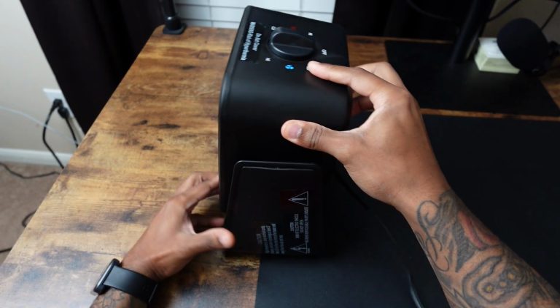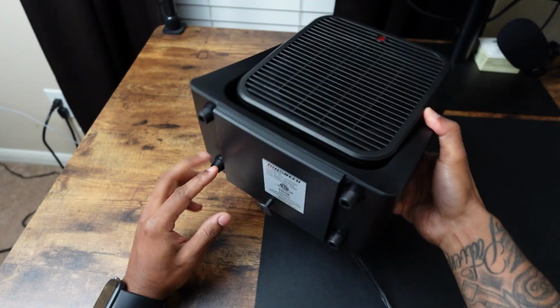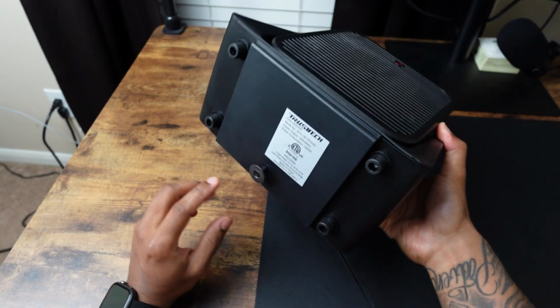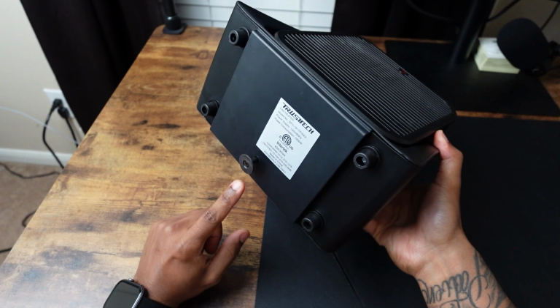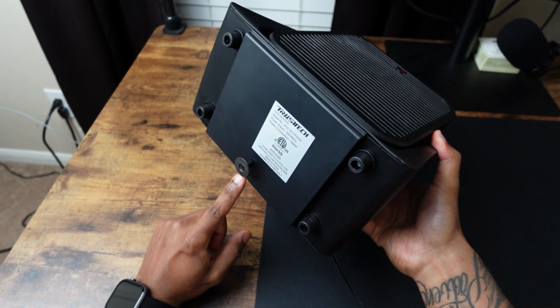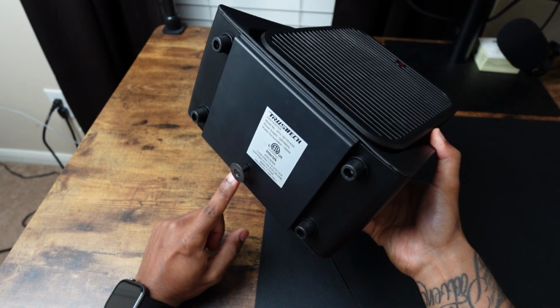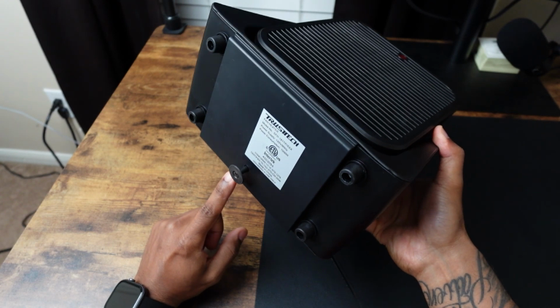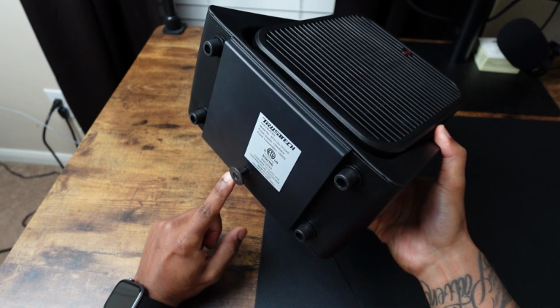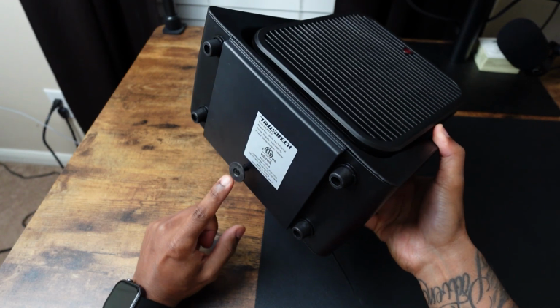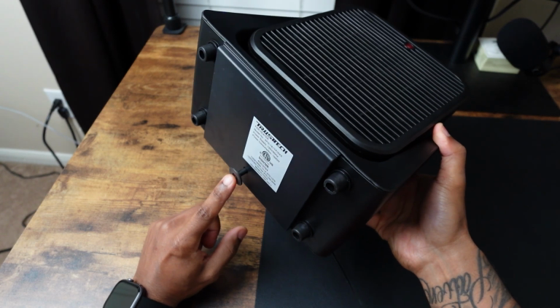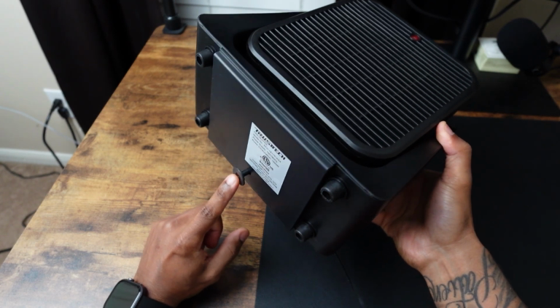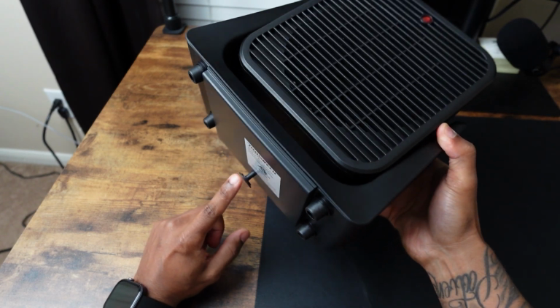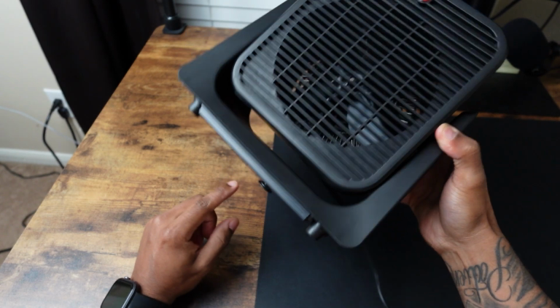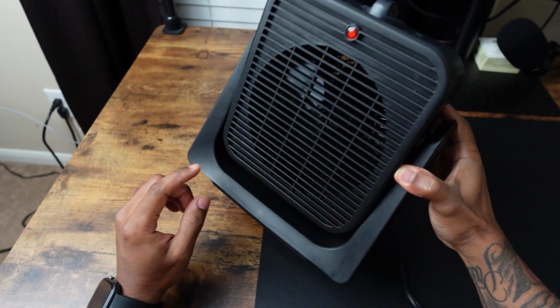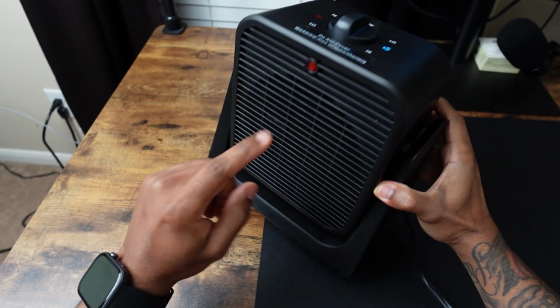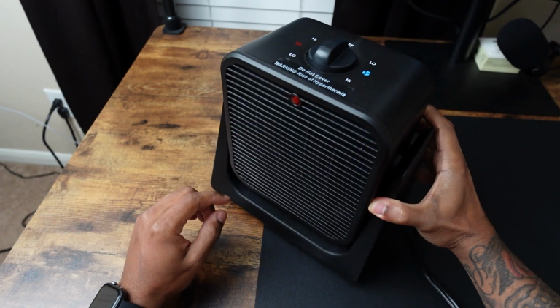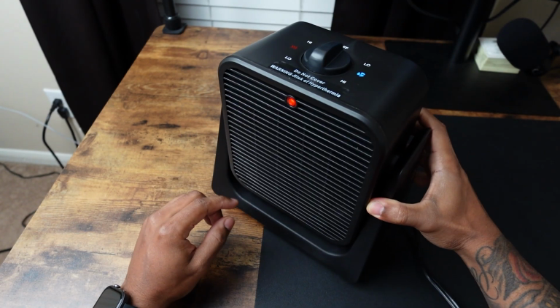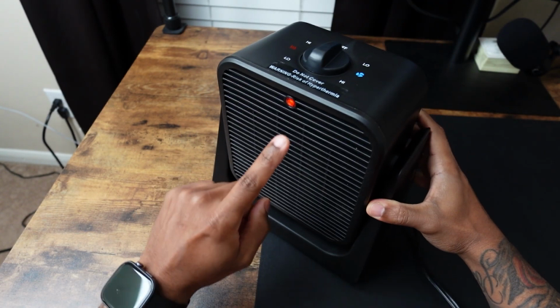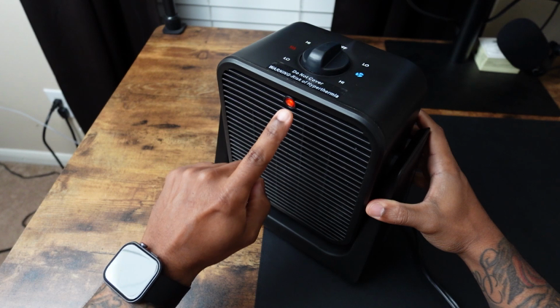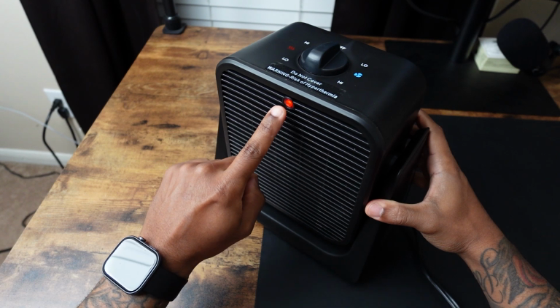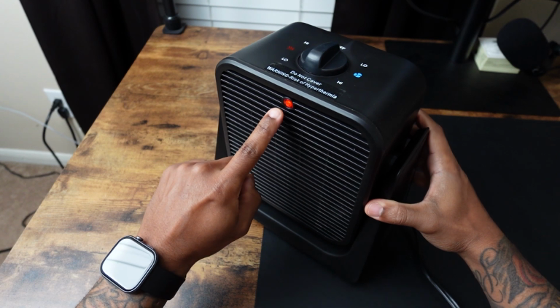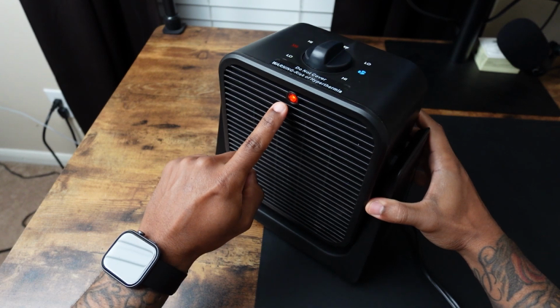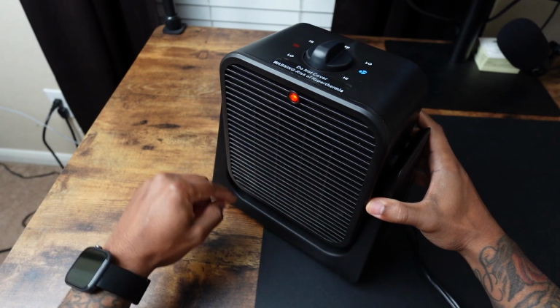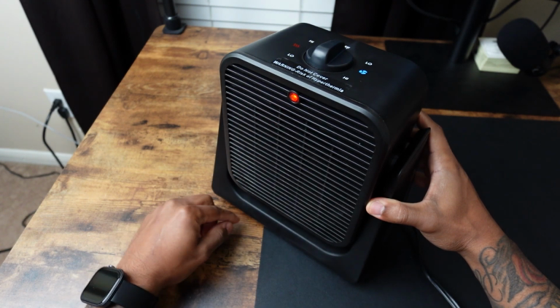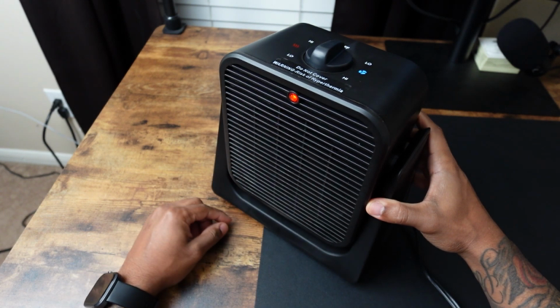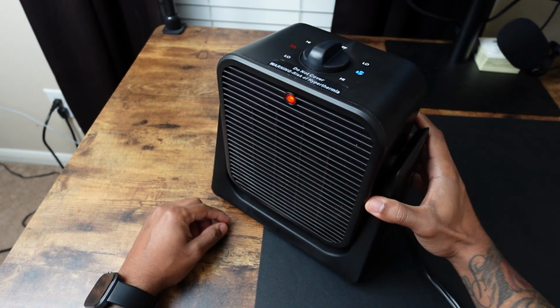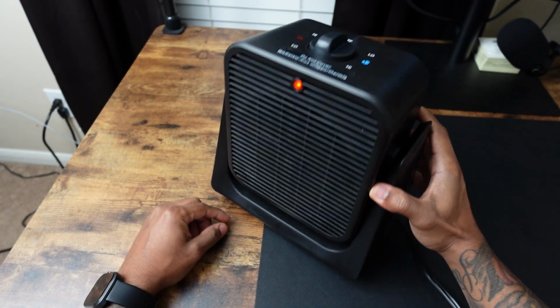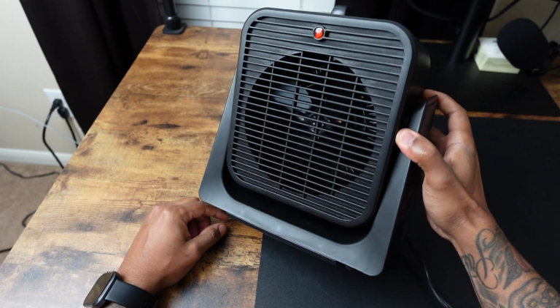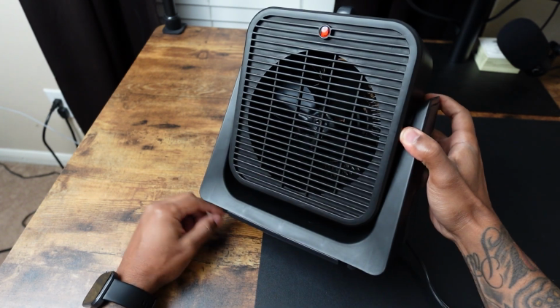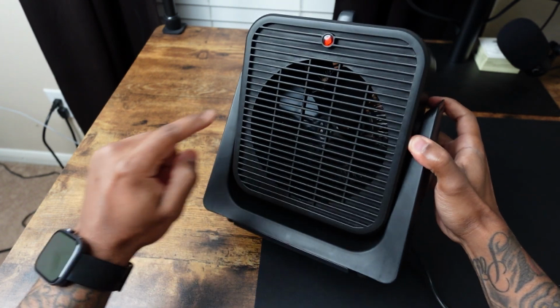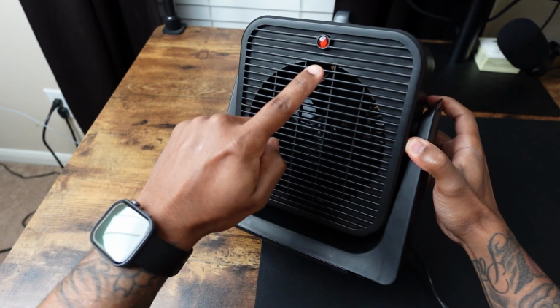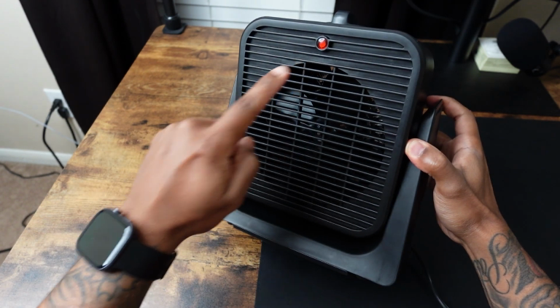On the bottom right here it has this switch, and if it's tipped over it will automatically turn off. See how this light is on — it's pressing down on the switch — but if I do that, it turns off.